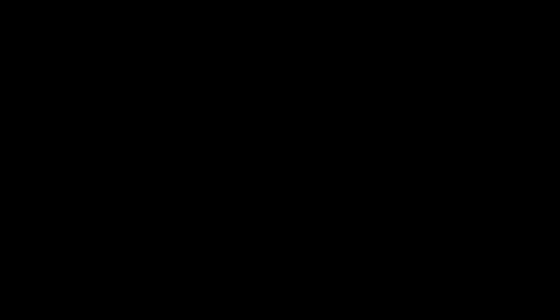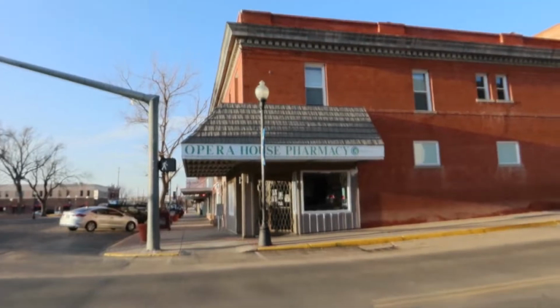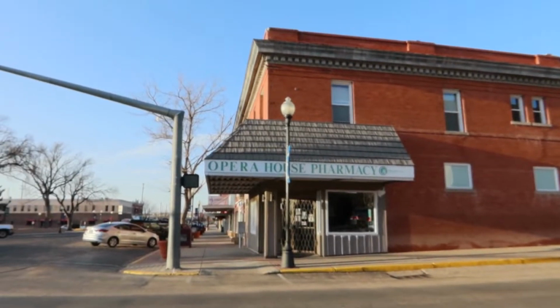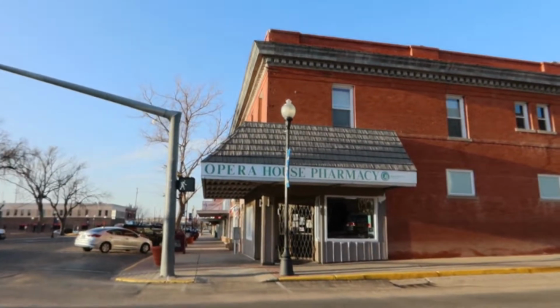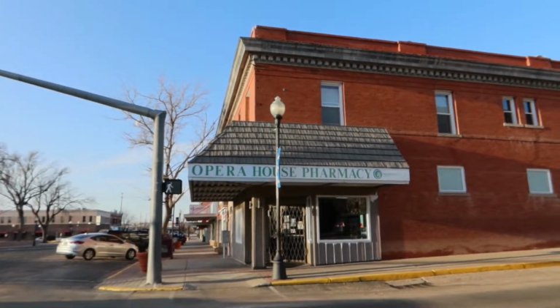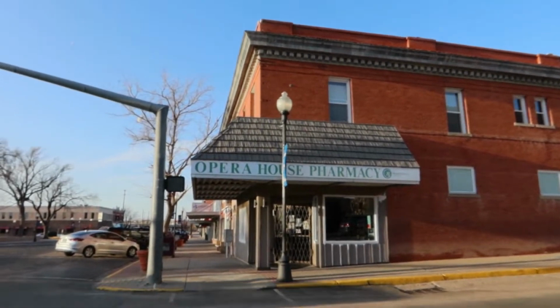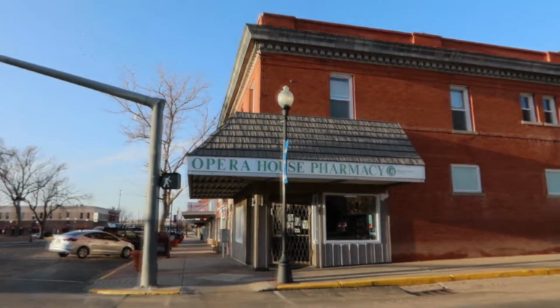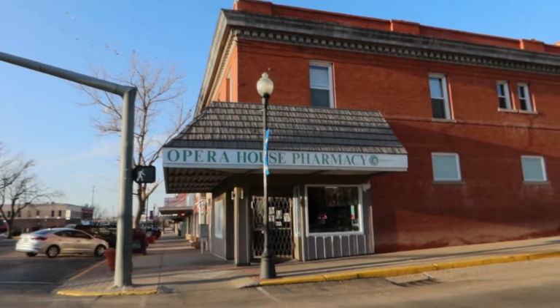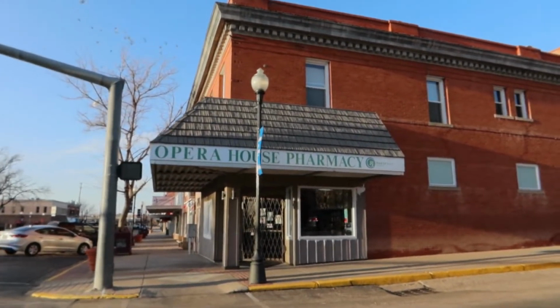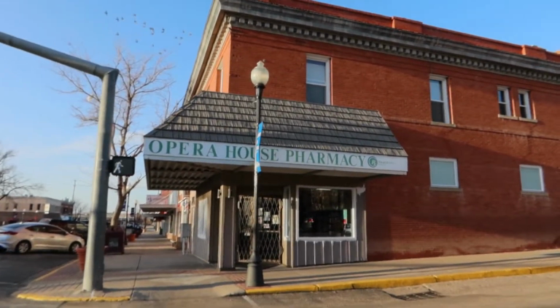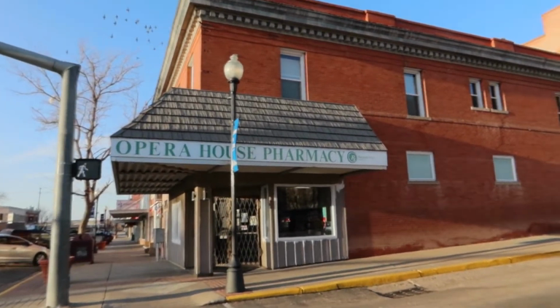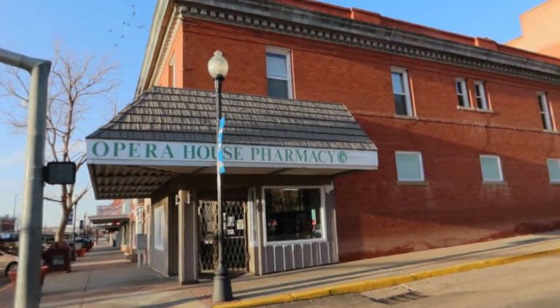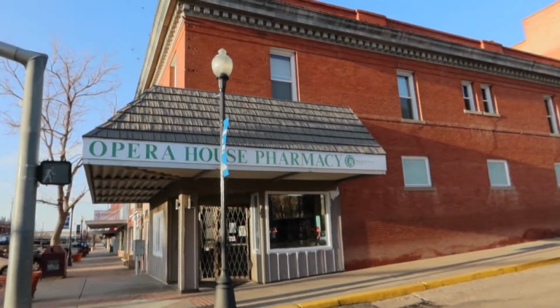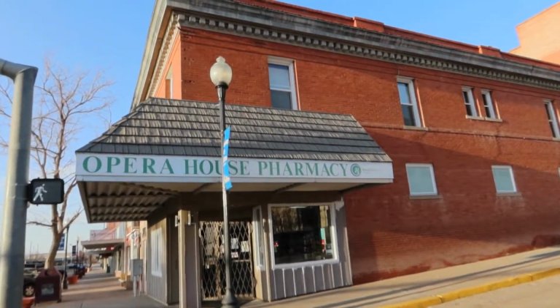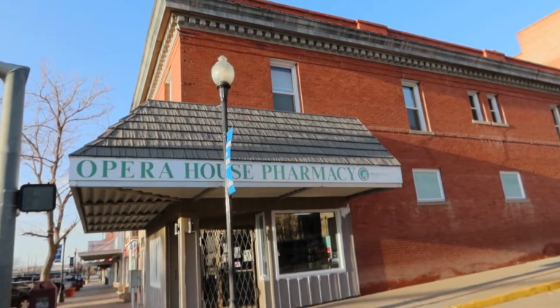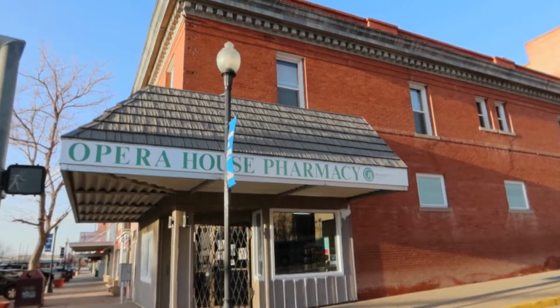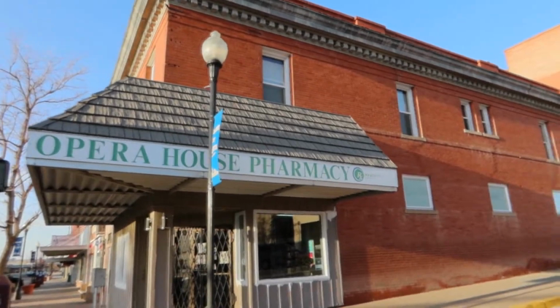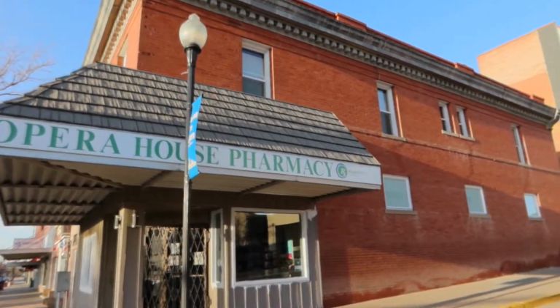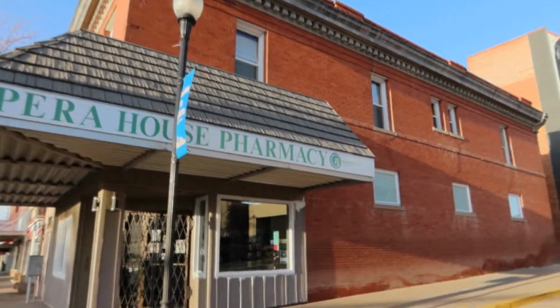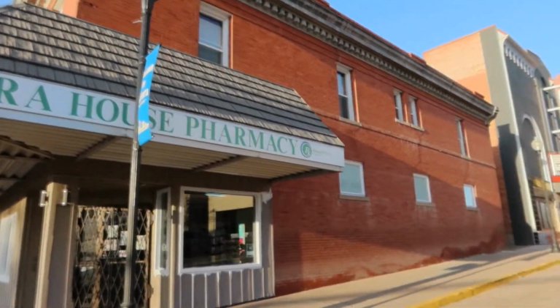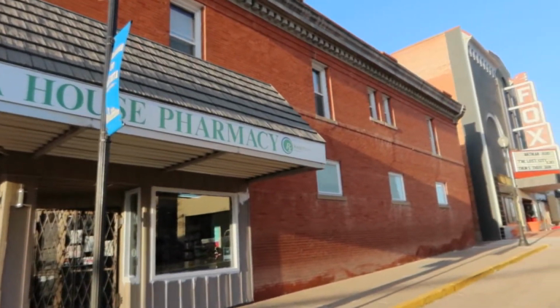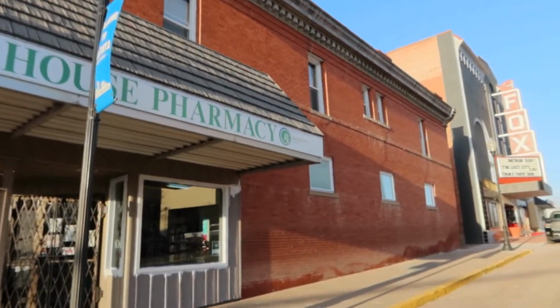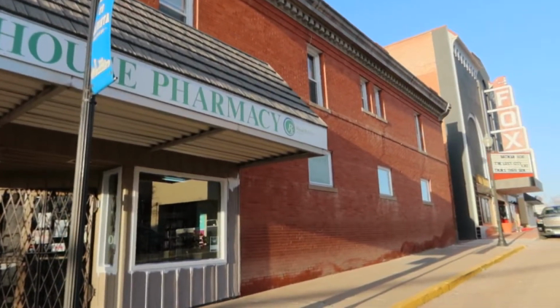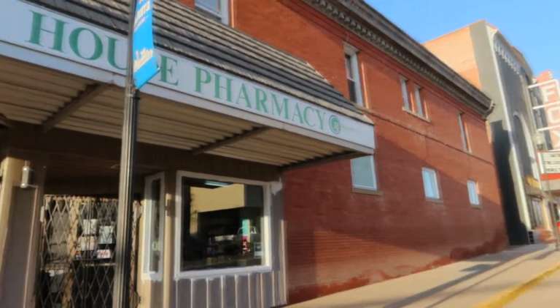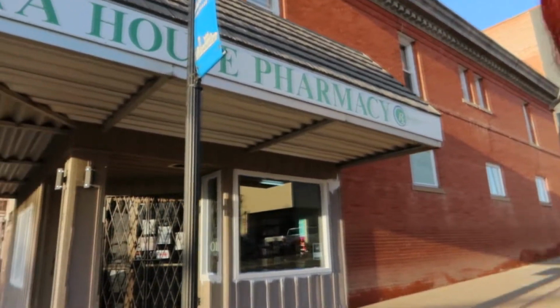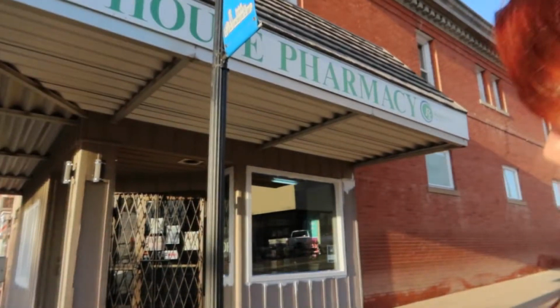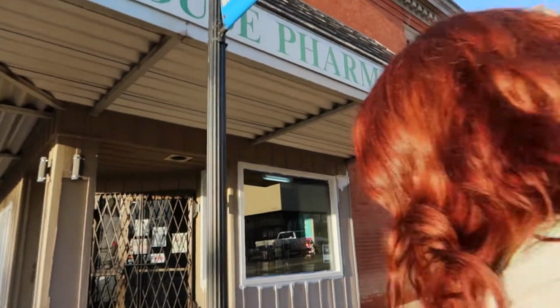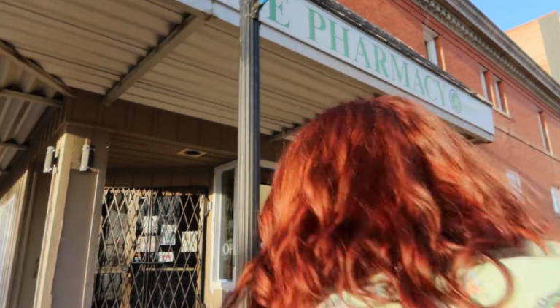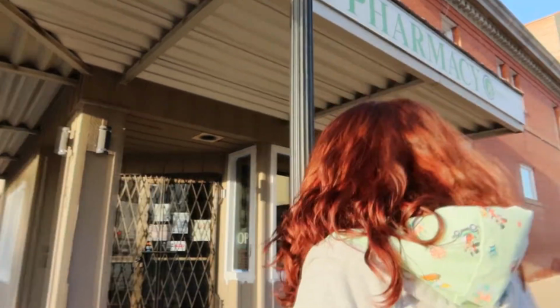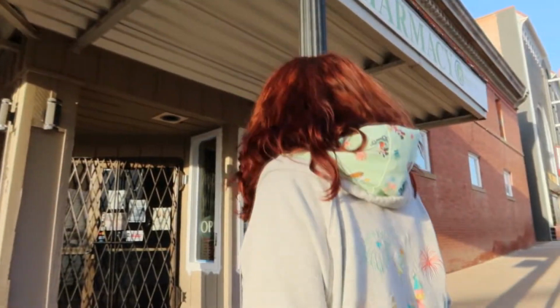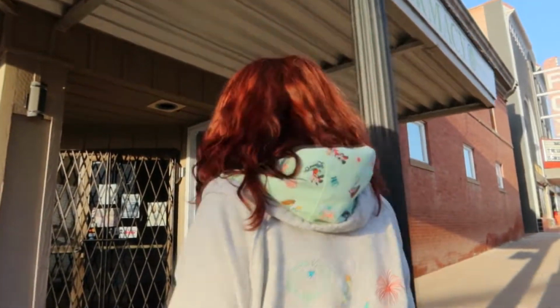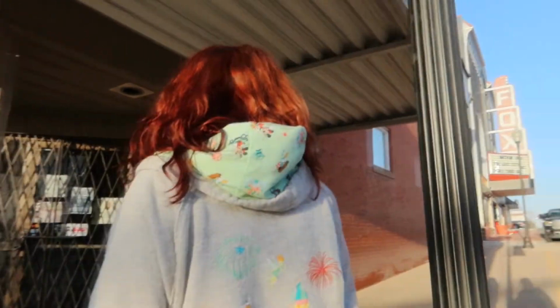In the southeast region of Colorado sits the small town of La Junta. With a population of only 7,322, we found their diamond in the rough, the Fox Theater.